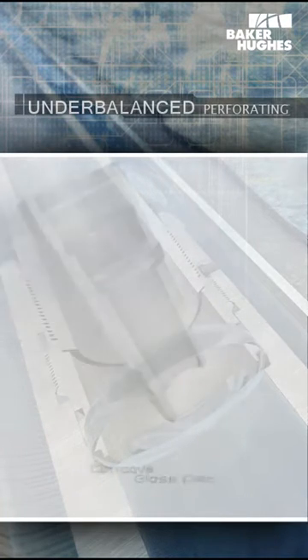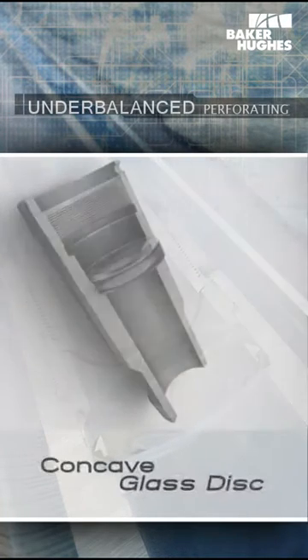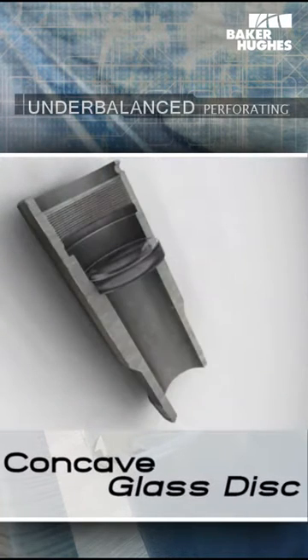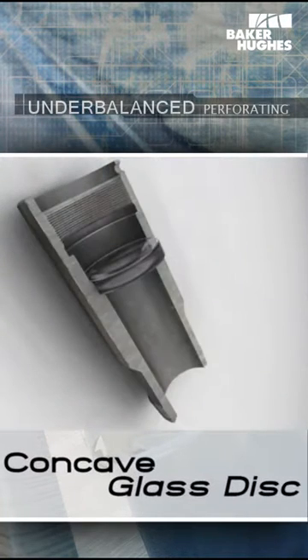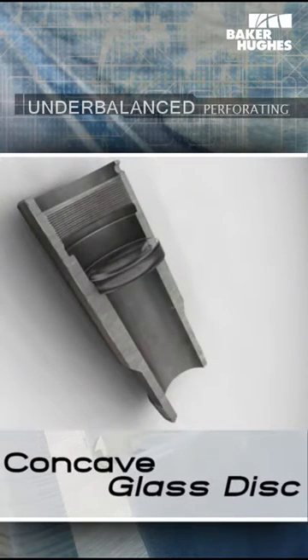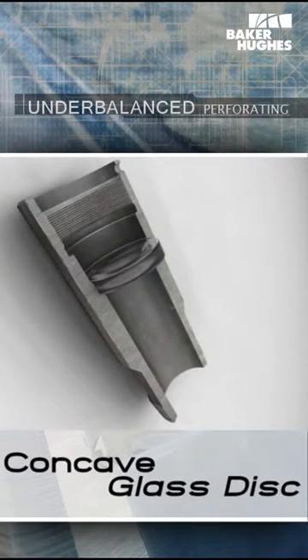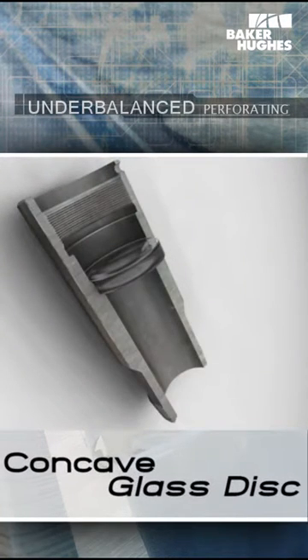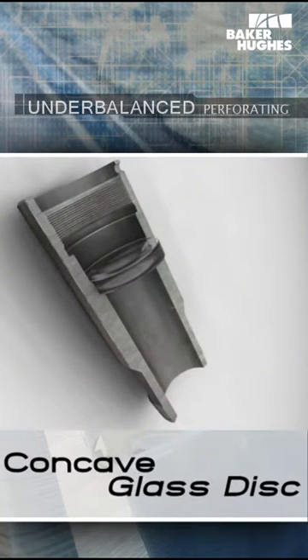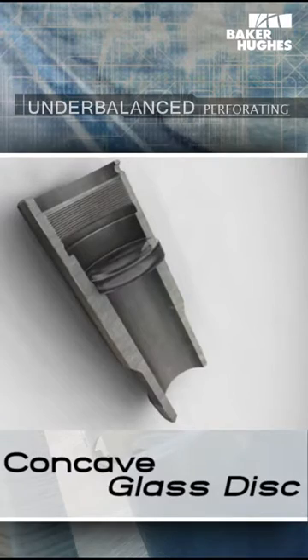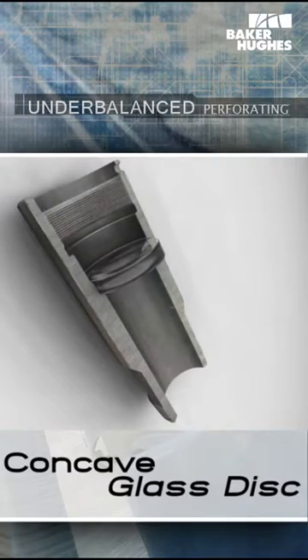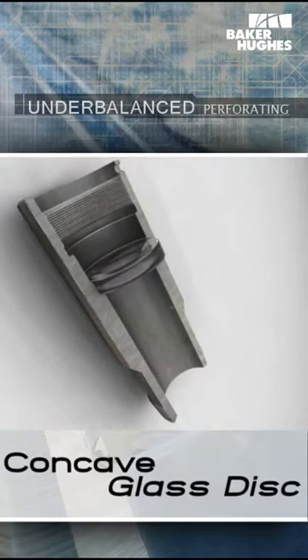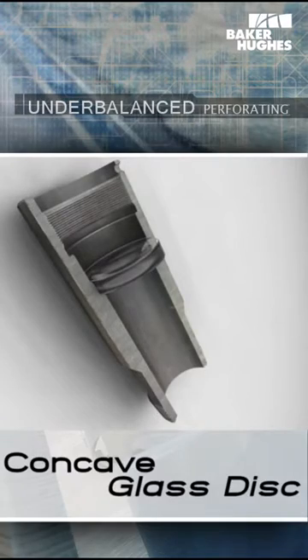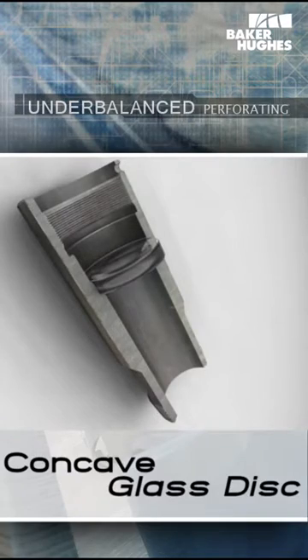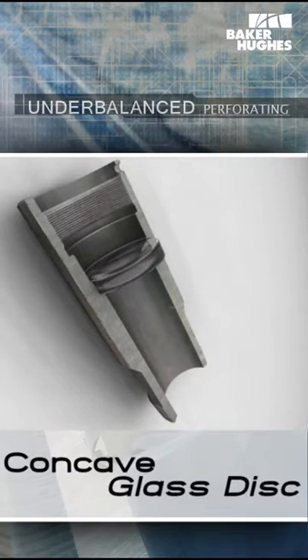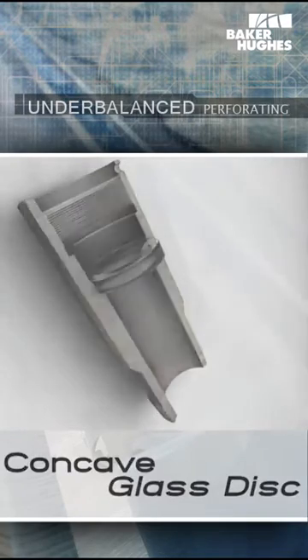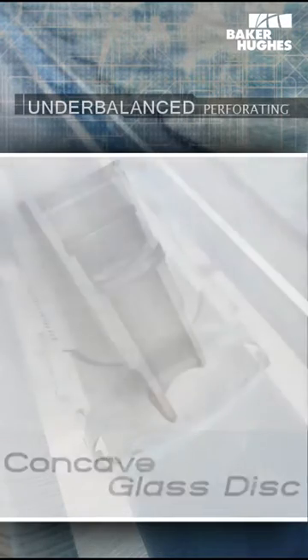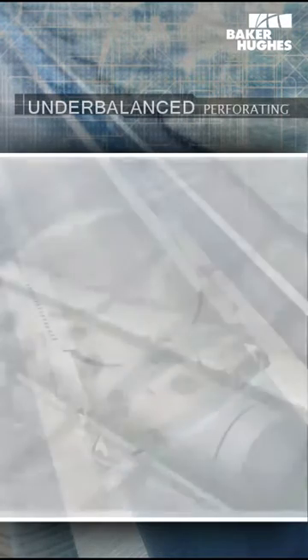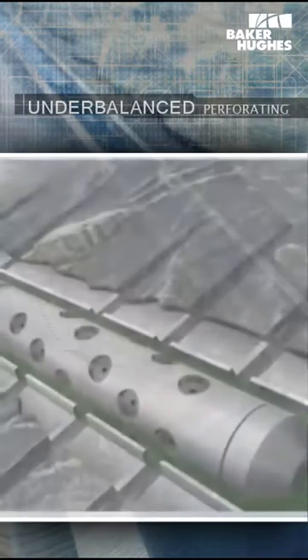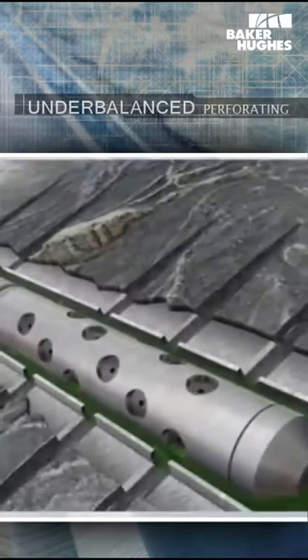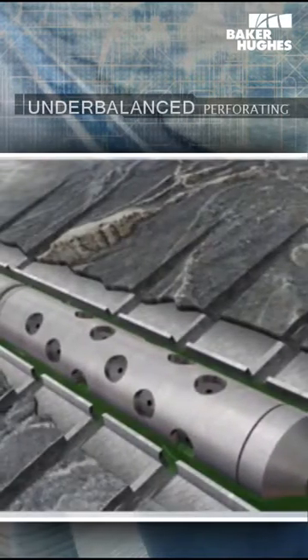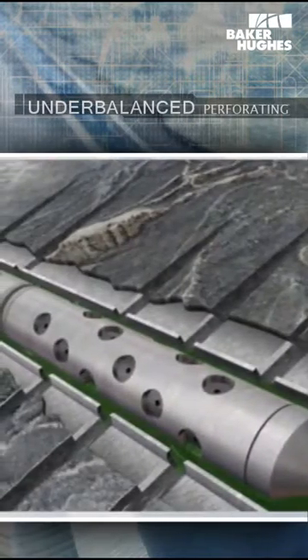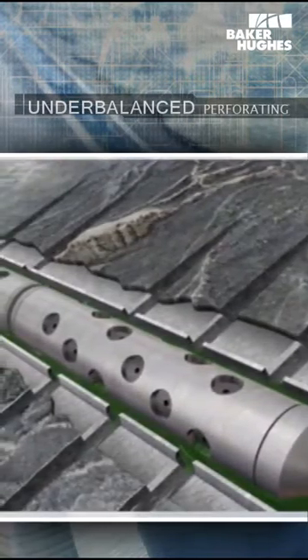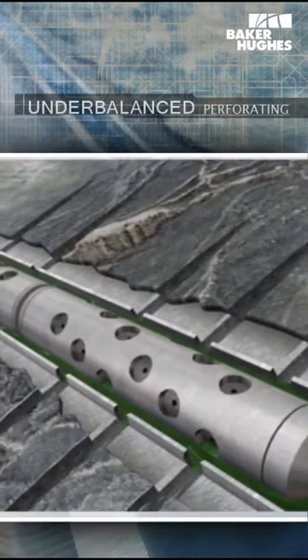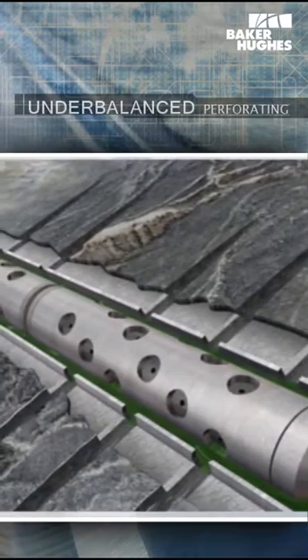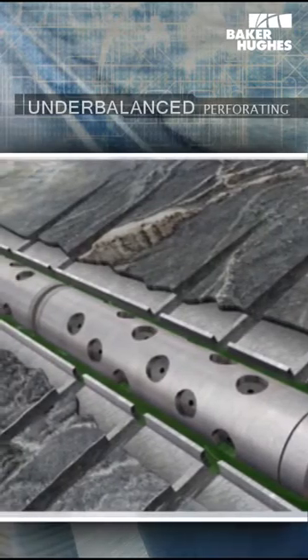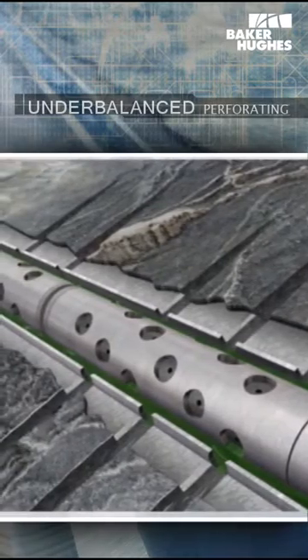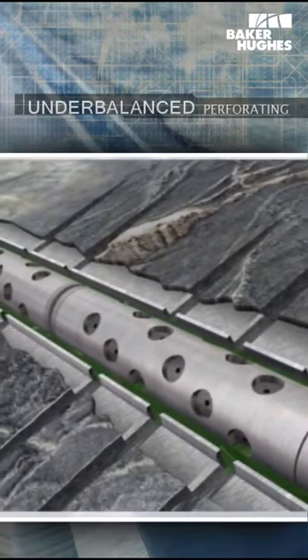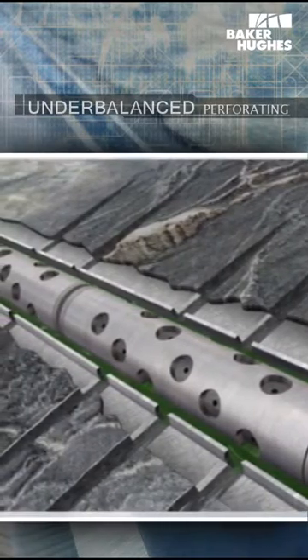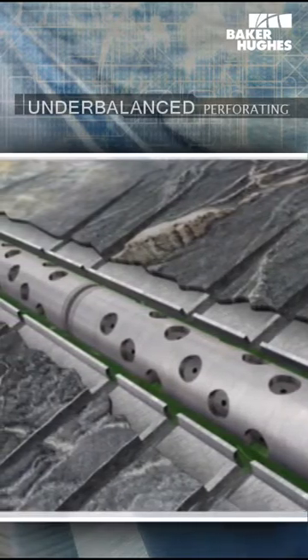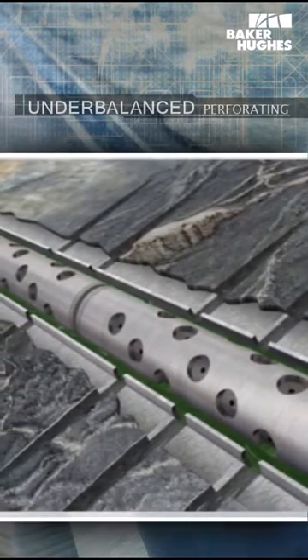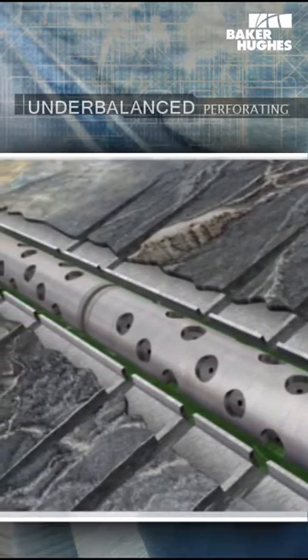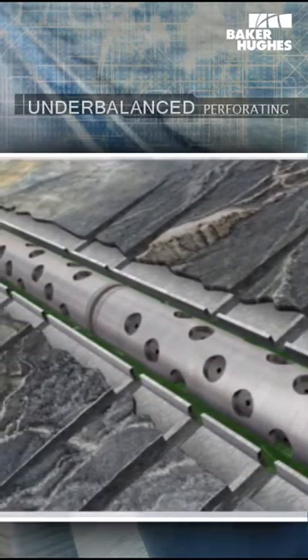The high strength concave glass disk prevents communication between tubing and casing. Underbalanced tubing conveyed perforating has been proven to be one of the most efficient means of cleaning perforations.